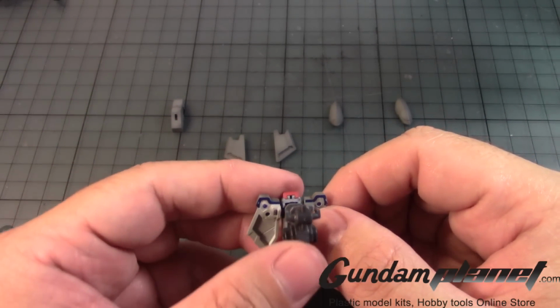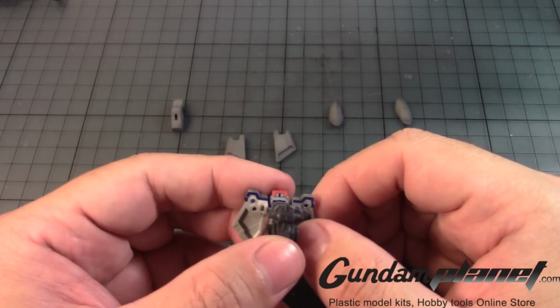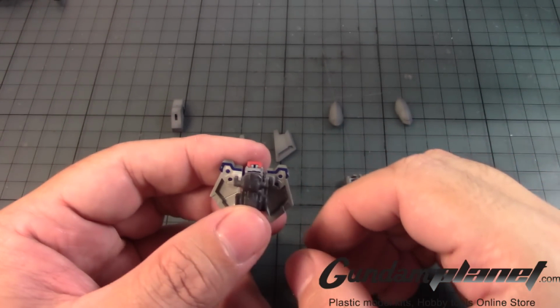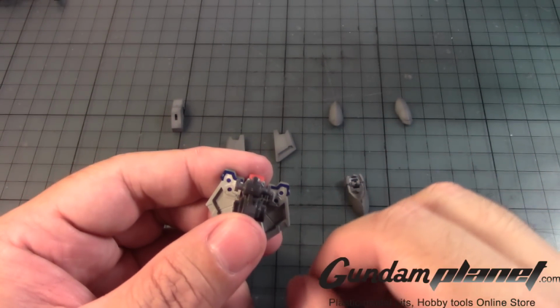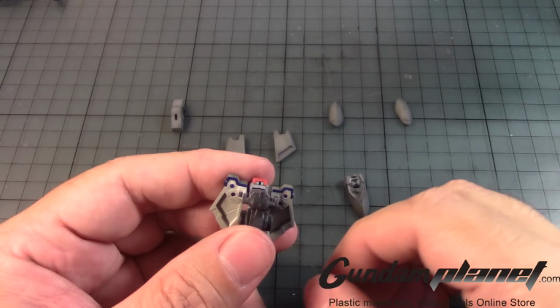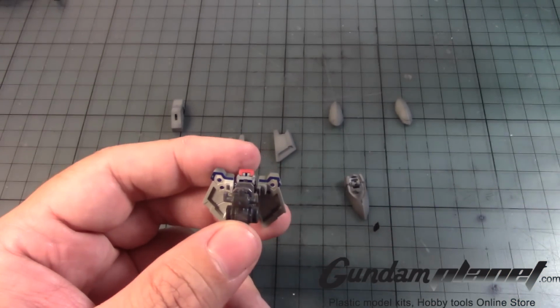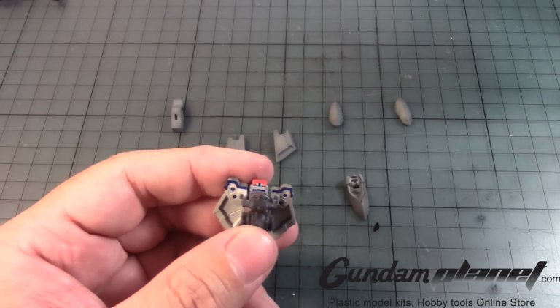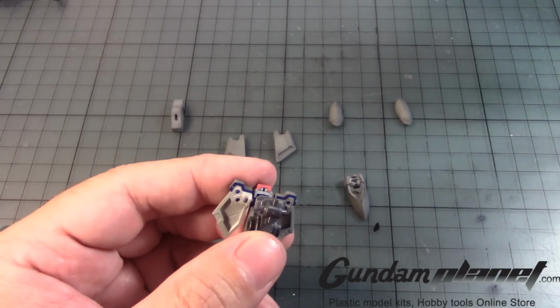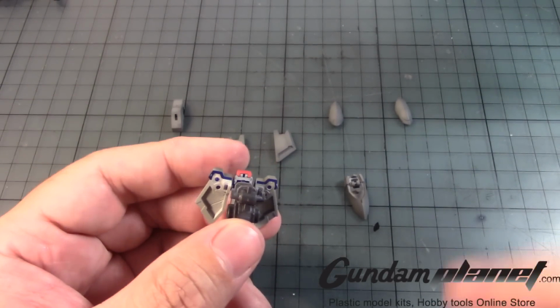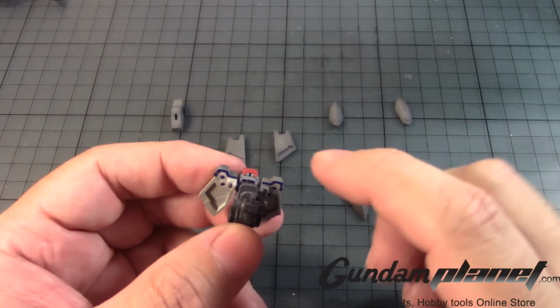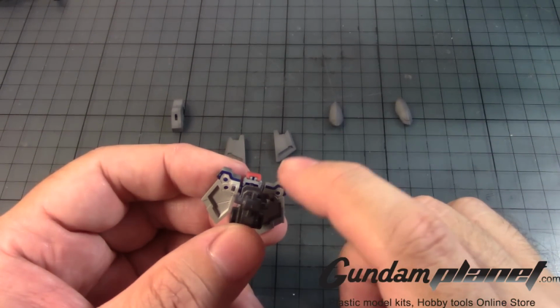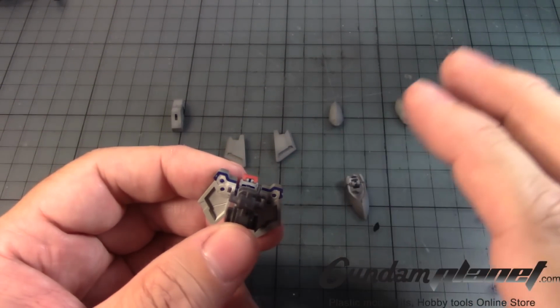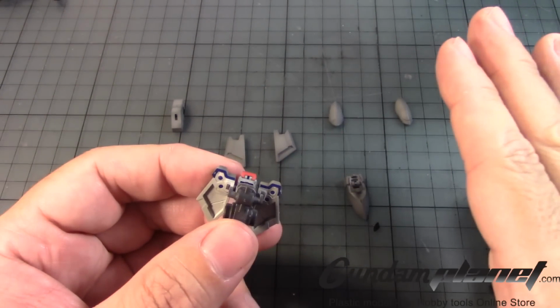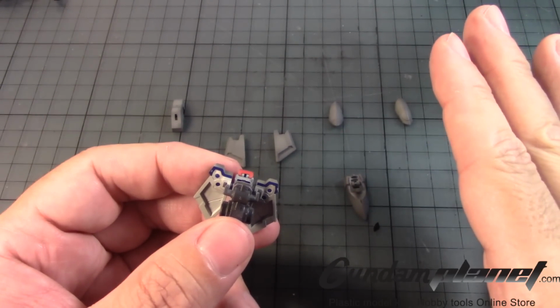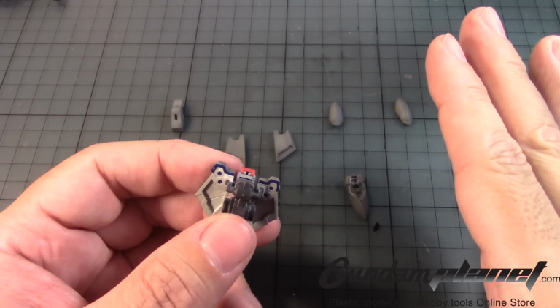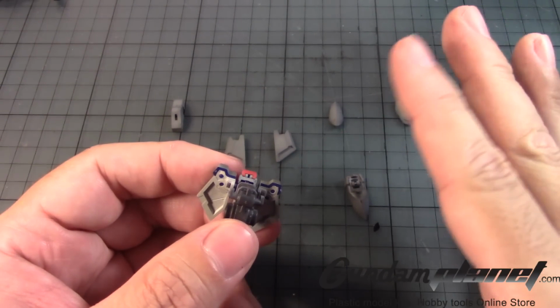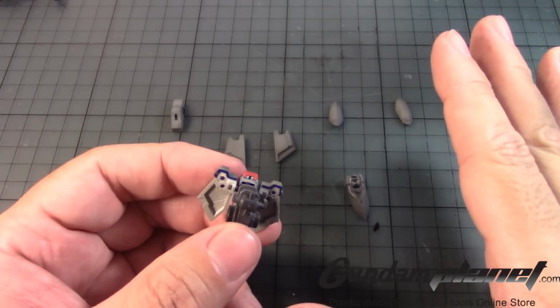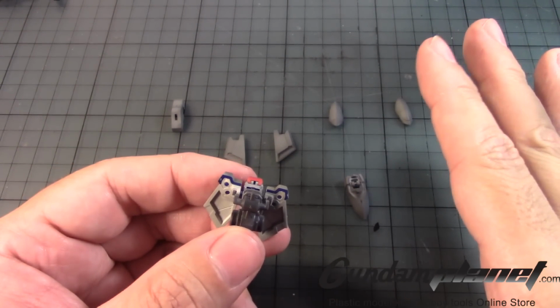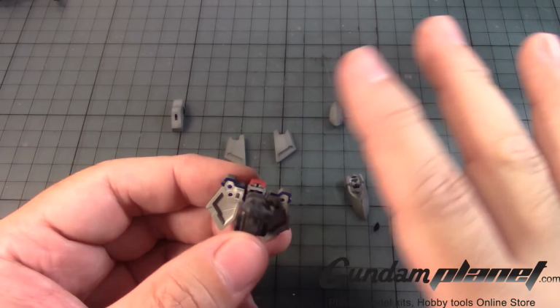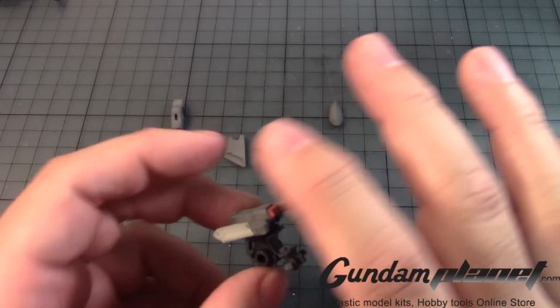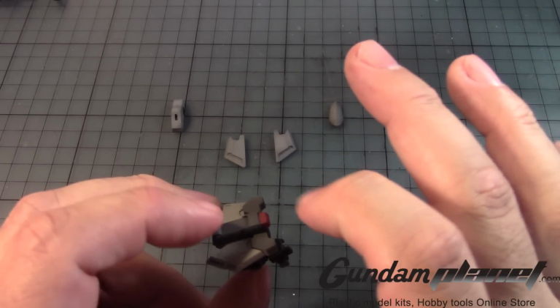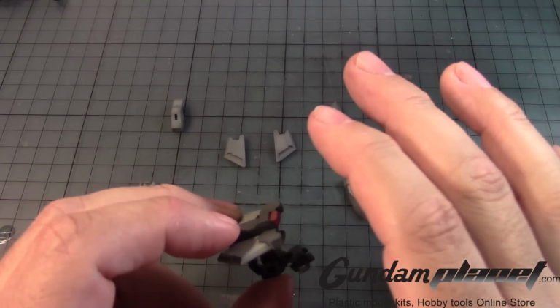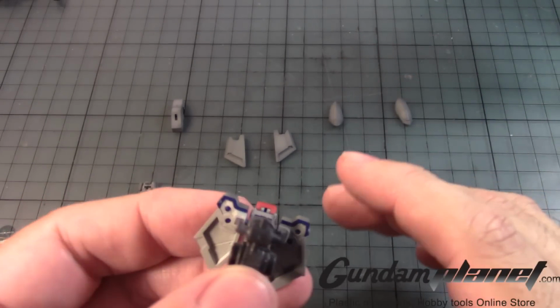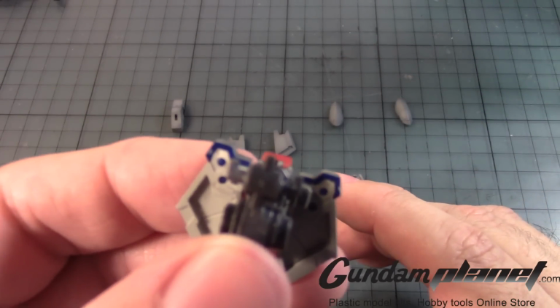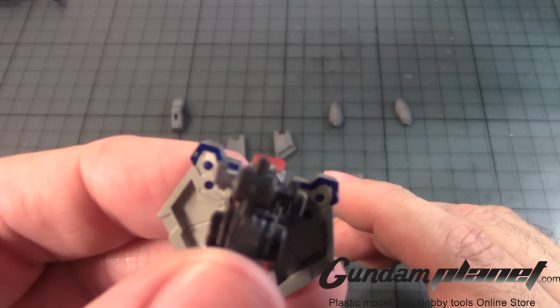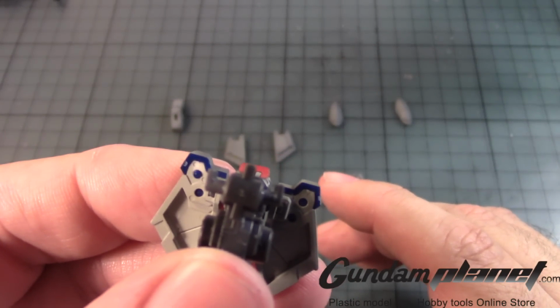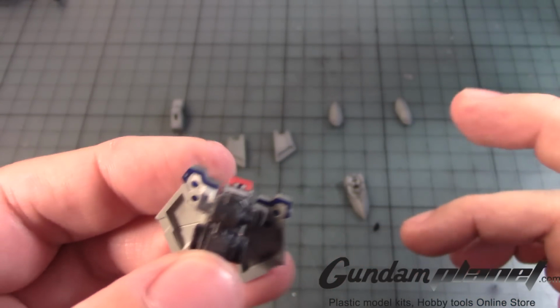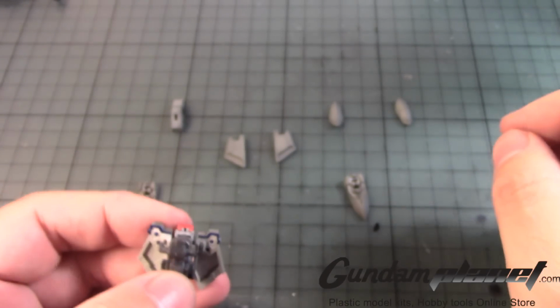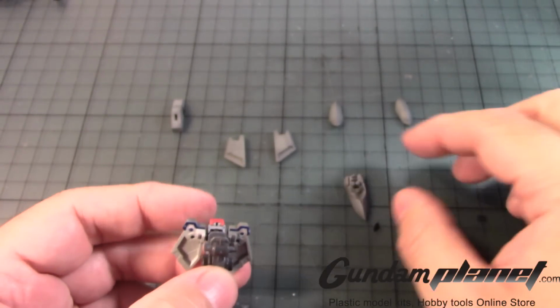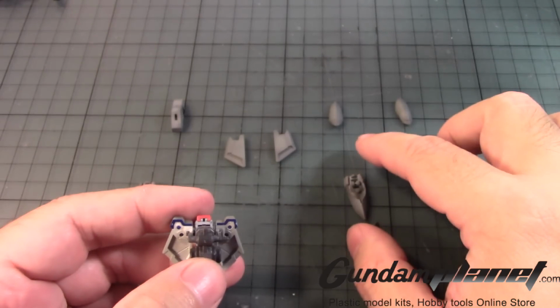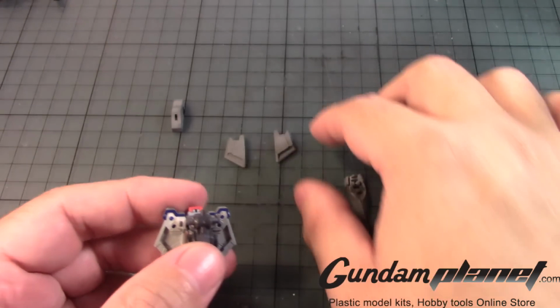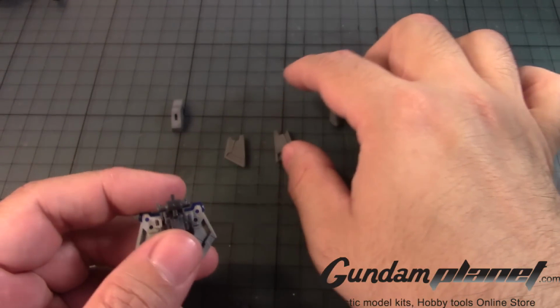So I'm now seeing my first issue. Even though I had this on reversible tape and I painted everything forward, the back shows the blue. I'm going to have to see what I can do to cover that up.